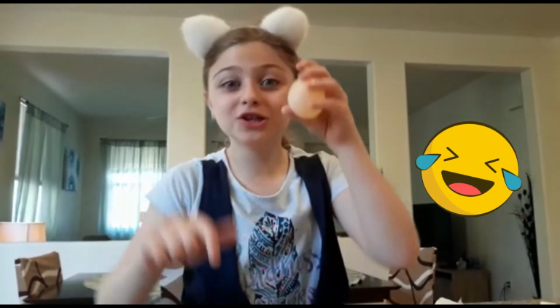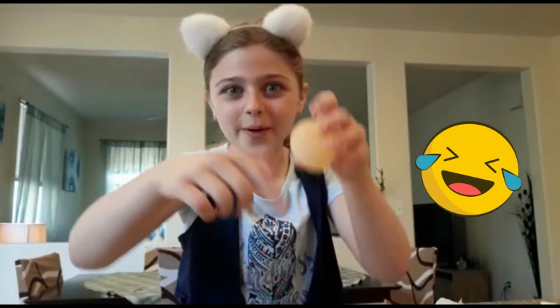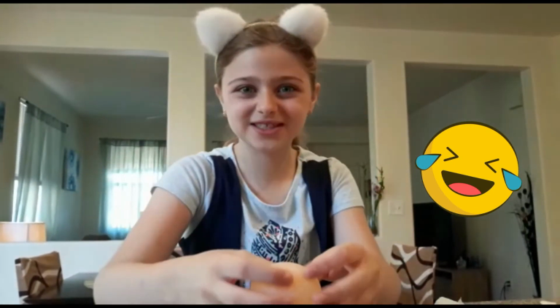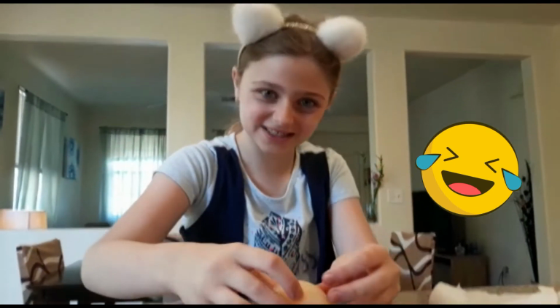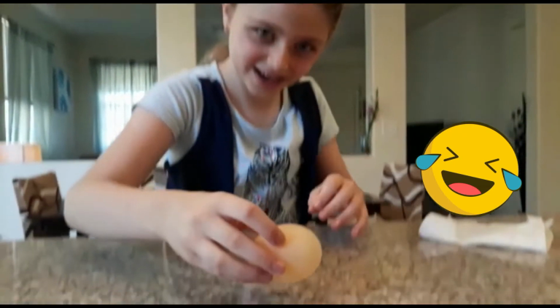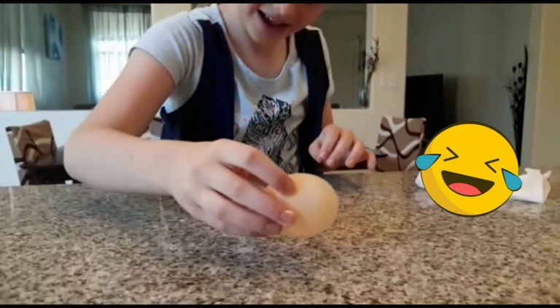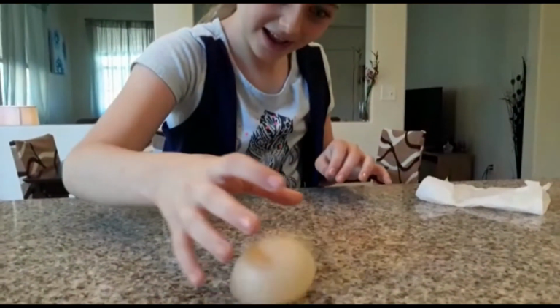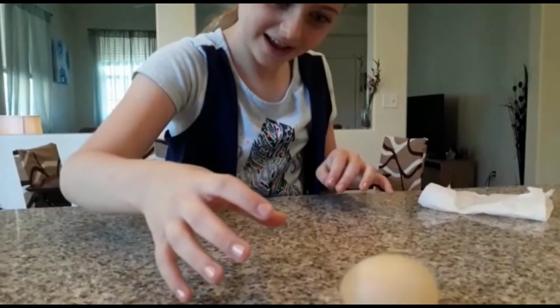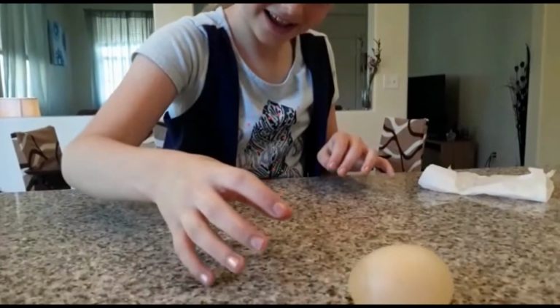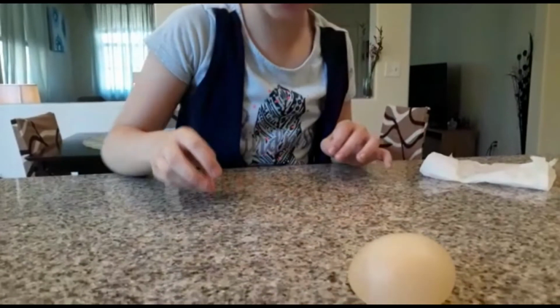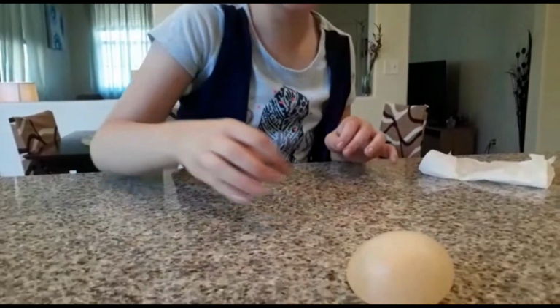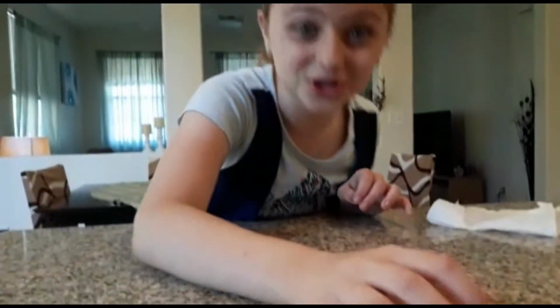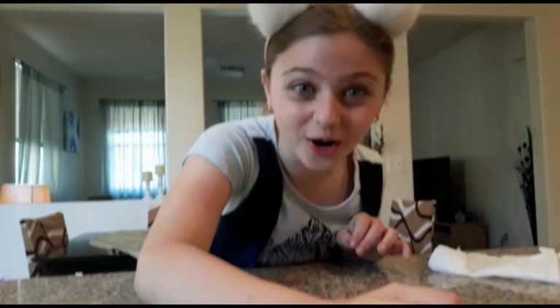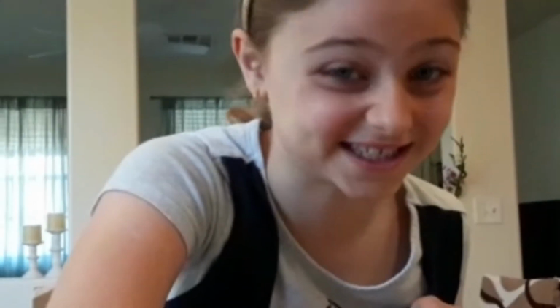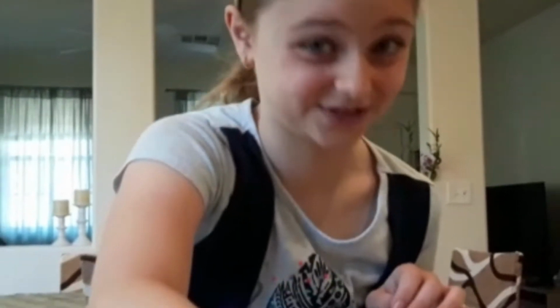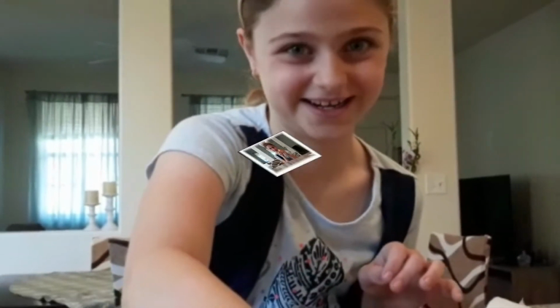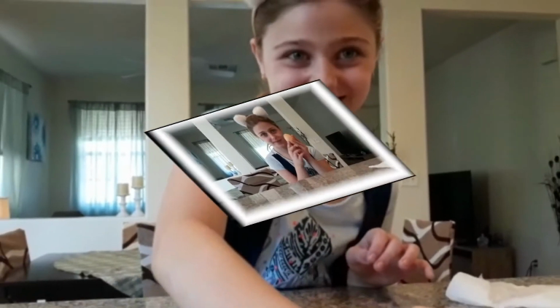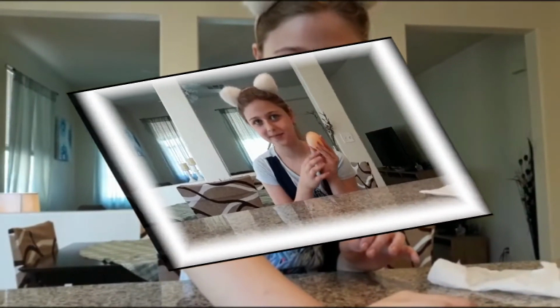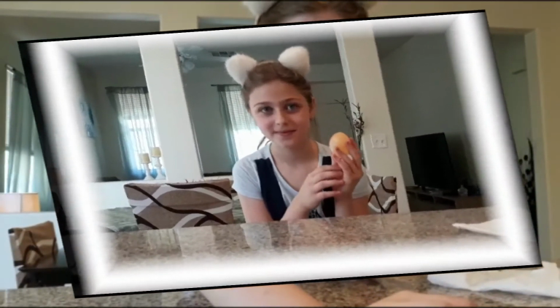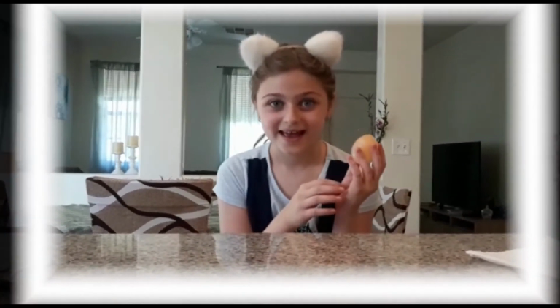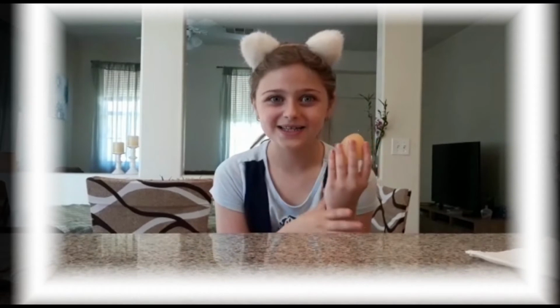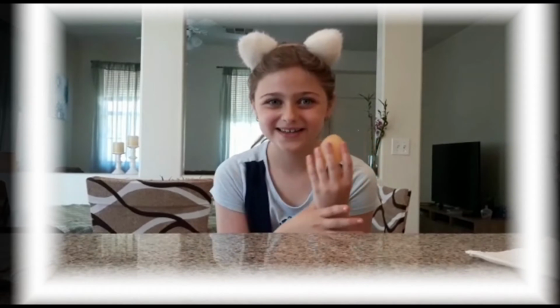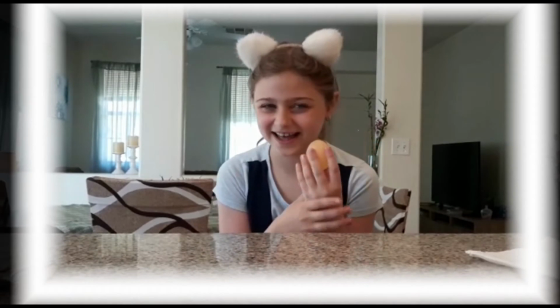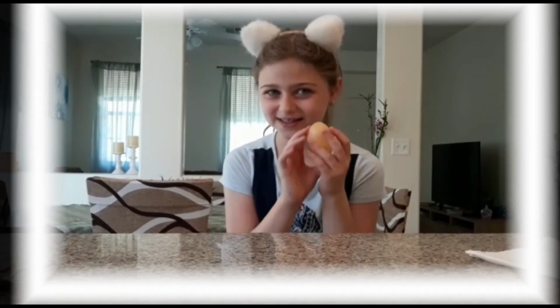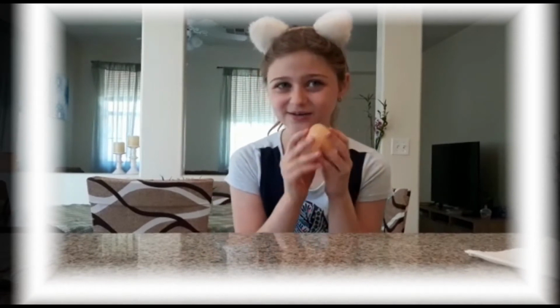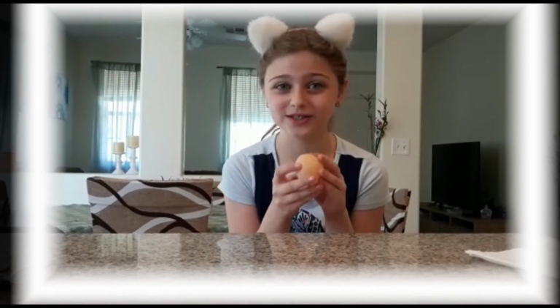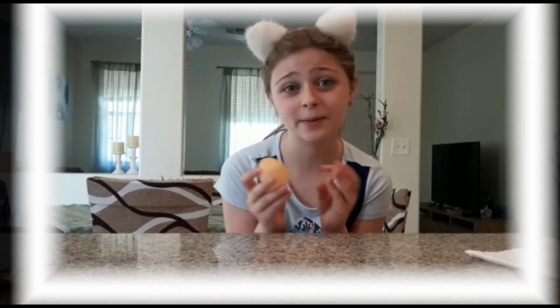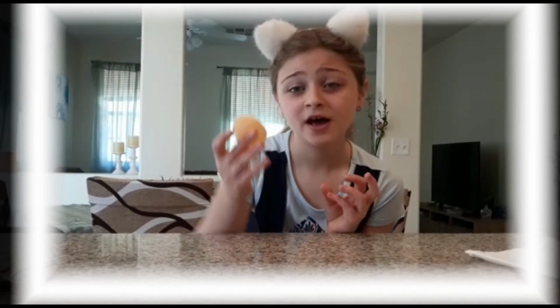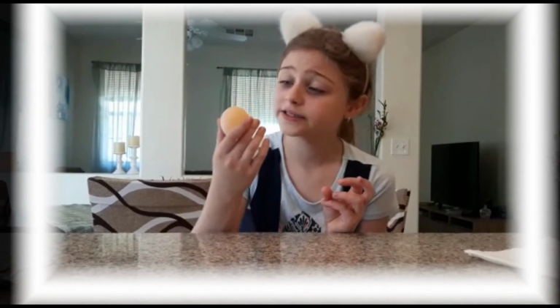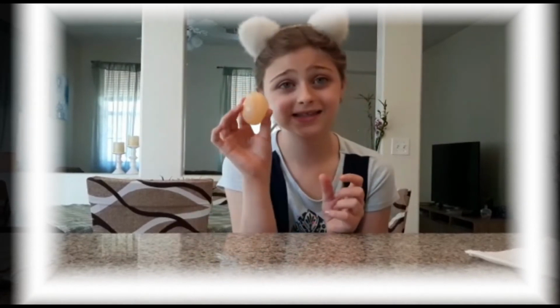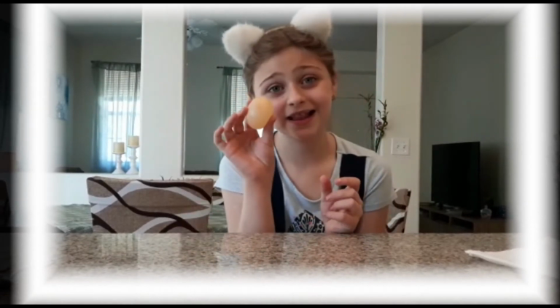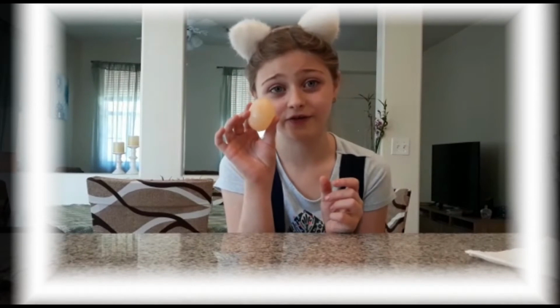Look at how it bounces — that is so satisfying! Wait until the end of this video to see what's gonna happen to this little egg friend.